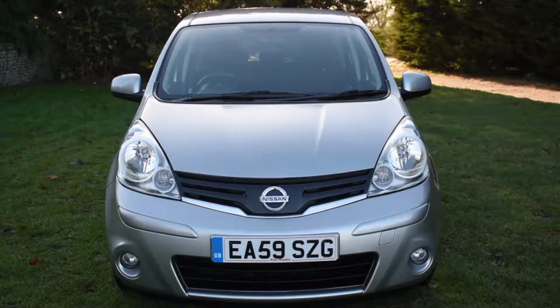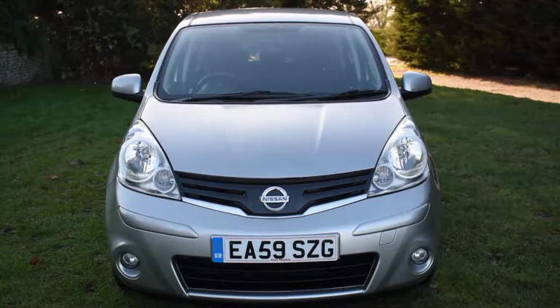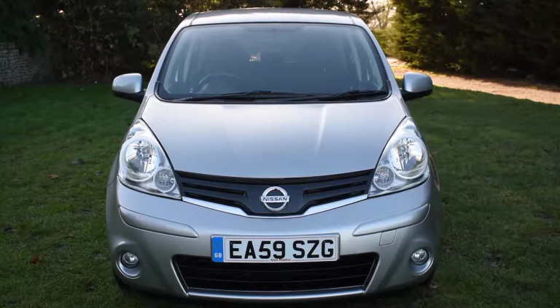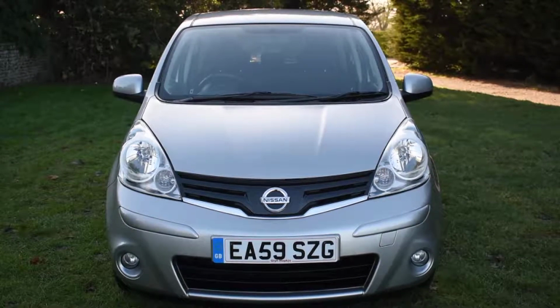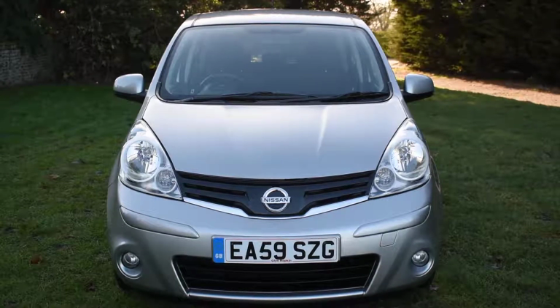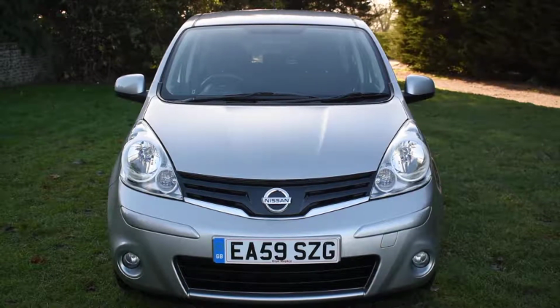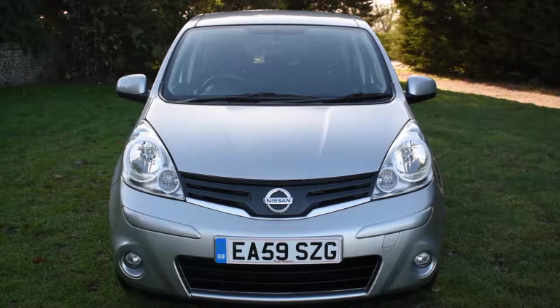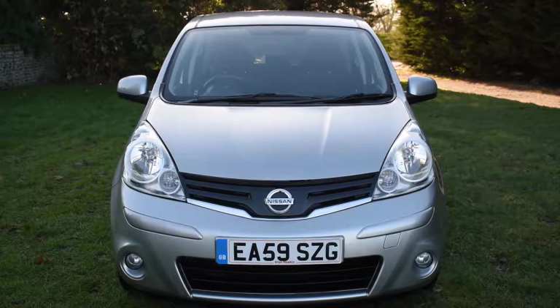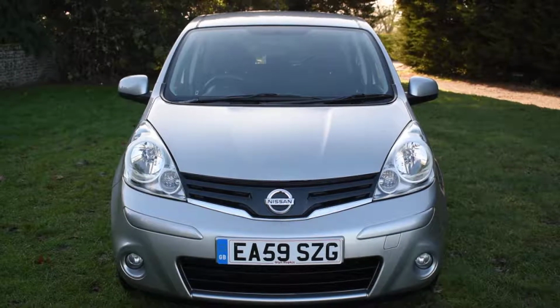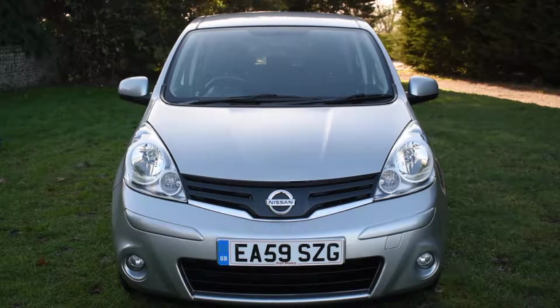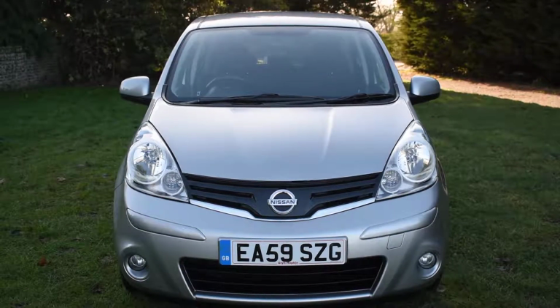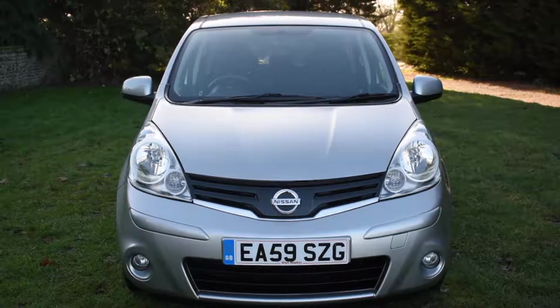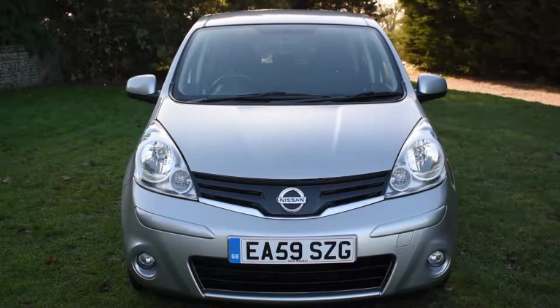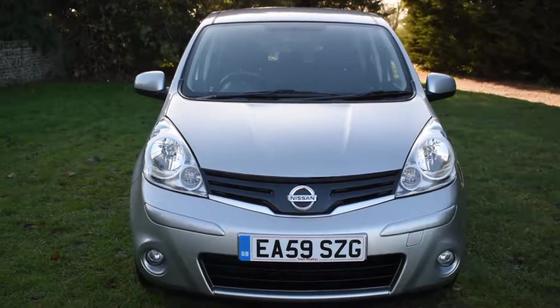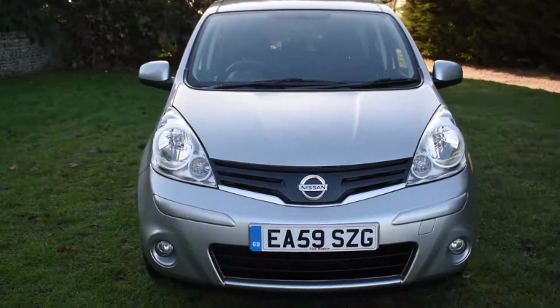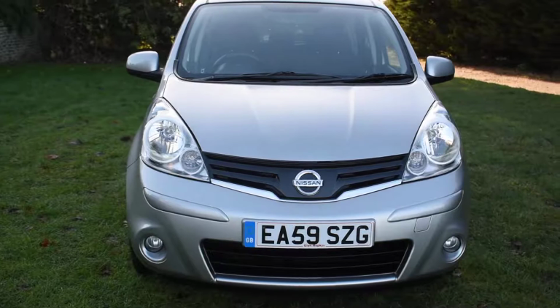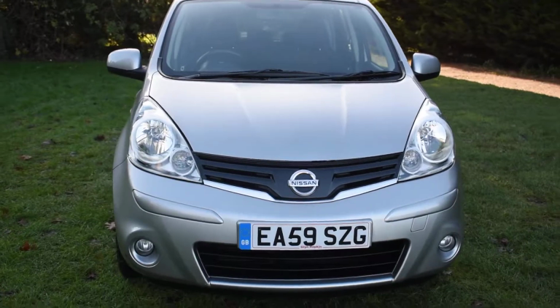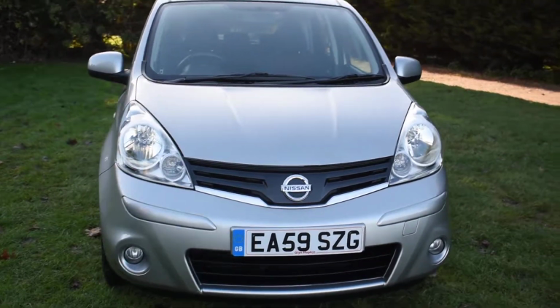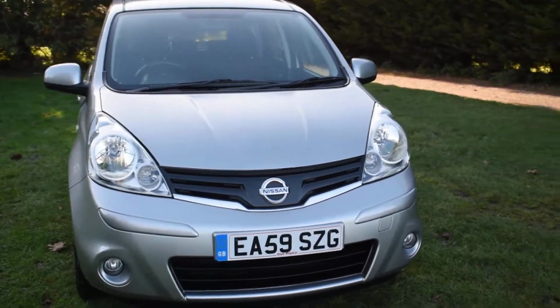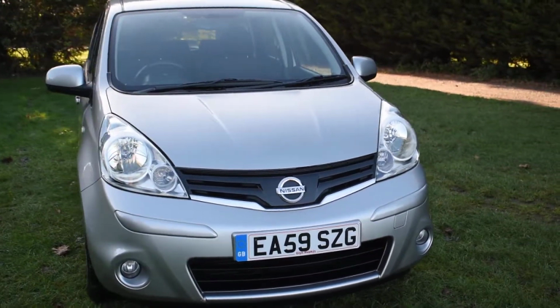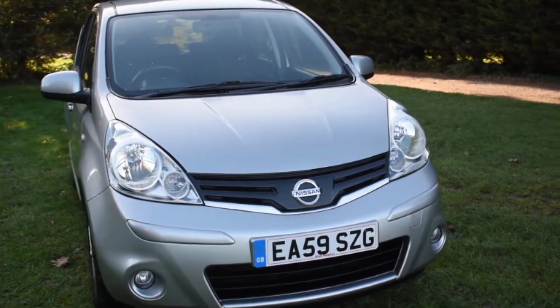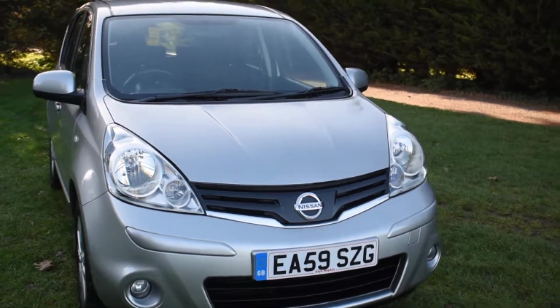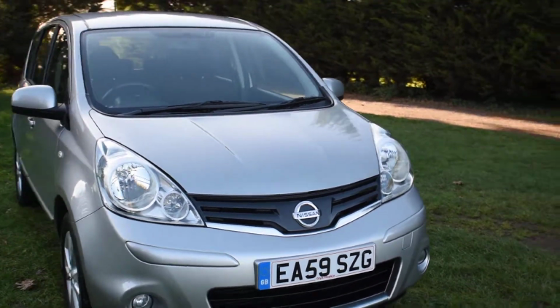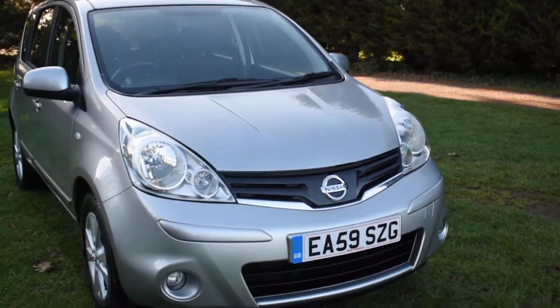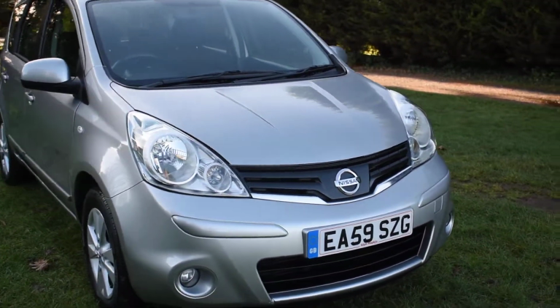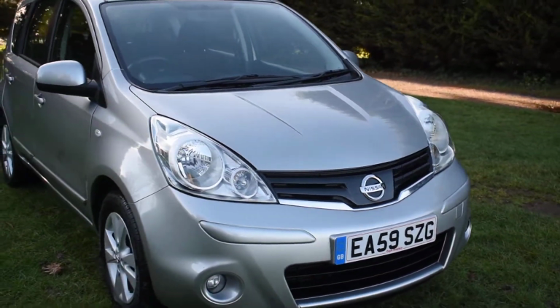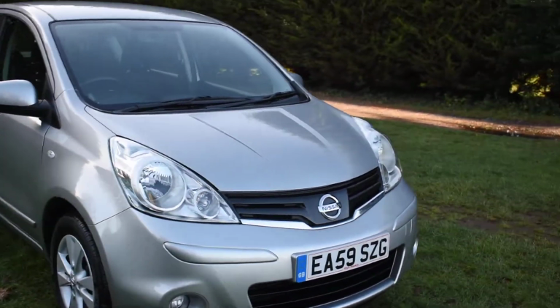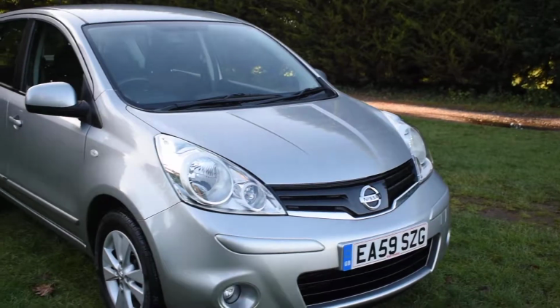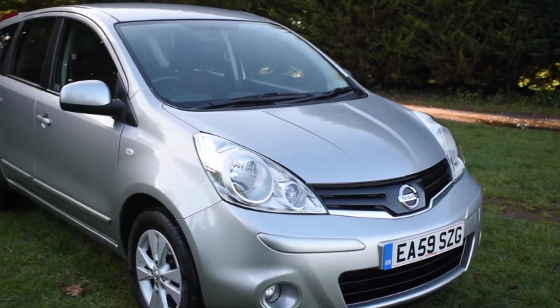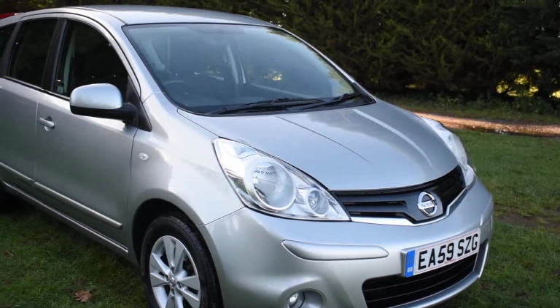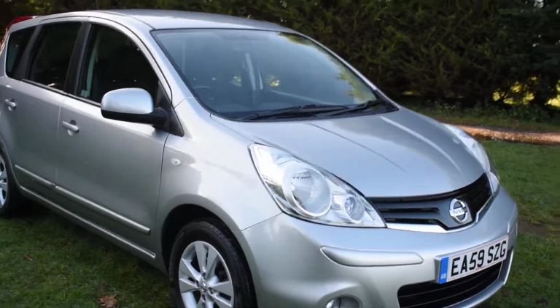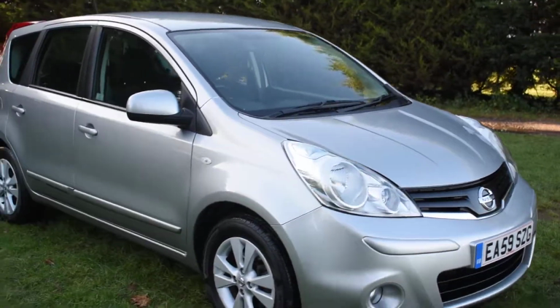It's come to us direct from a local main dealer, just taken in part exchange. It's MOT'd till October next year with no advisories and there's four stamps in the service book. As with all our cars it's fully HPI clear.